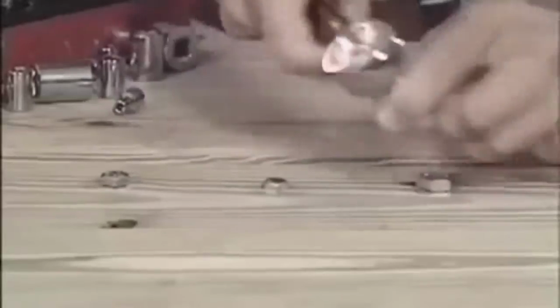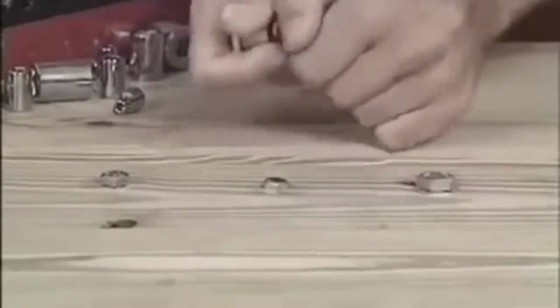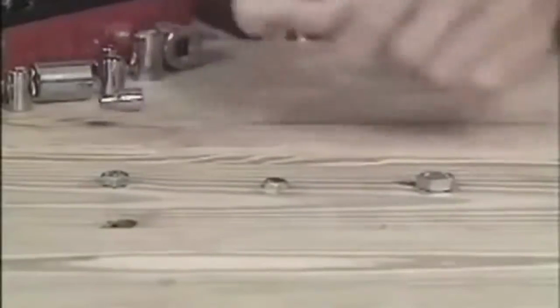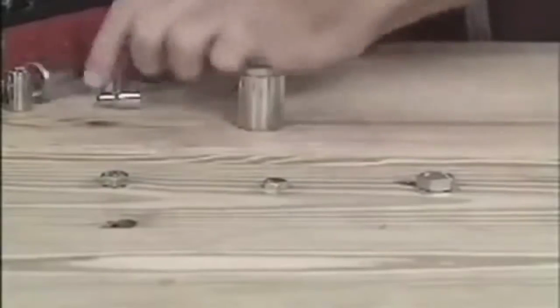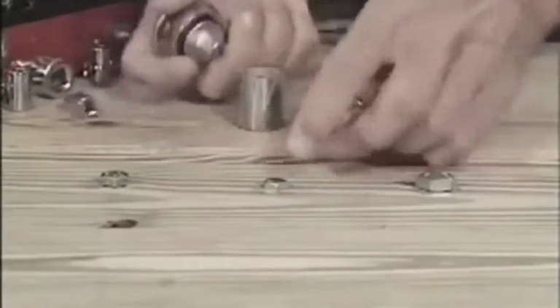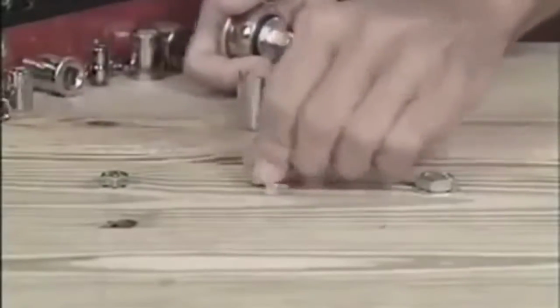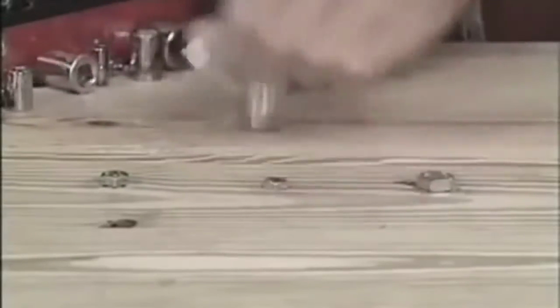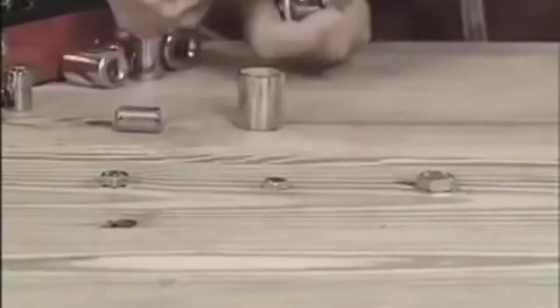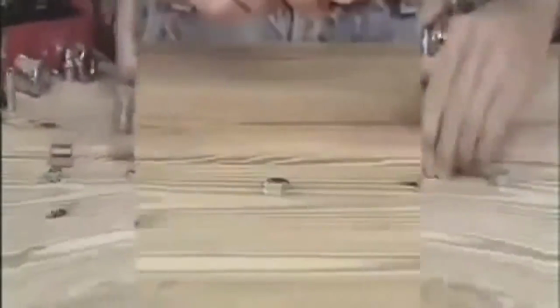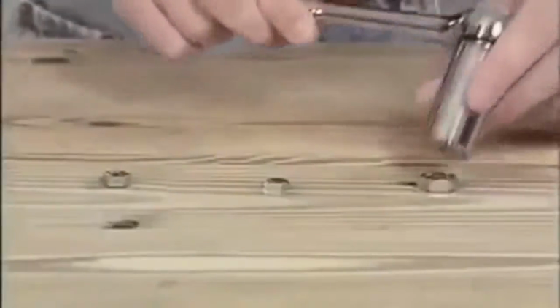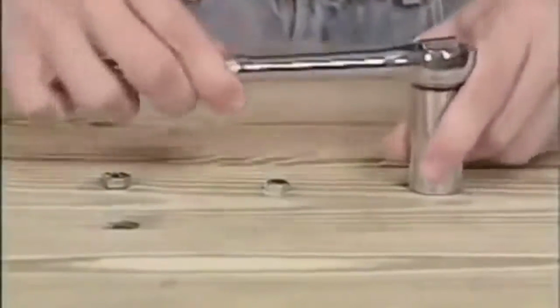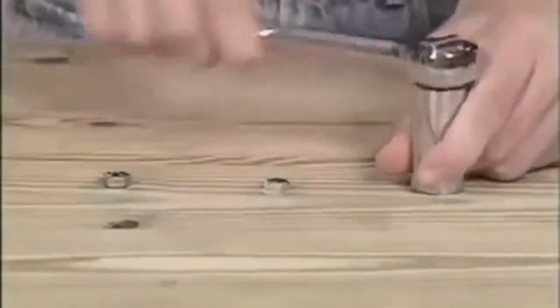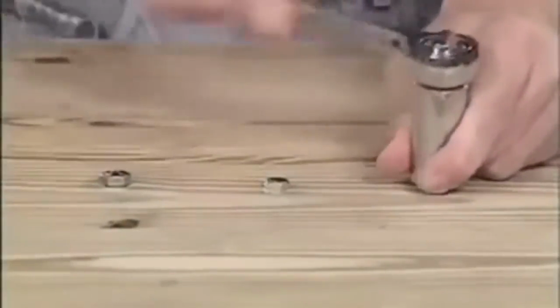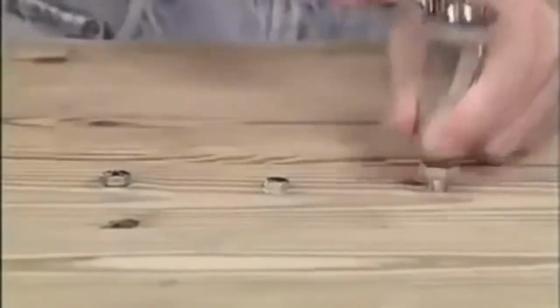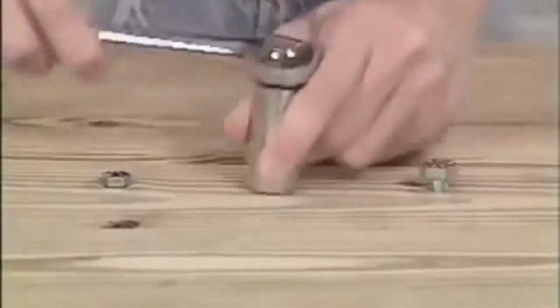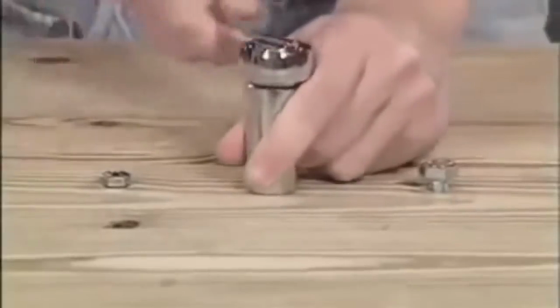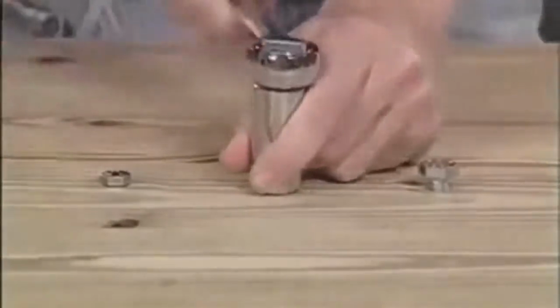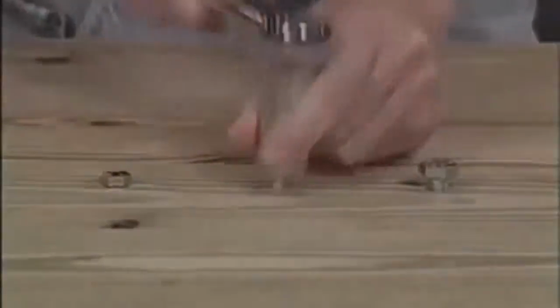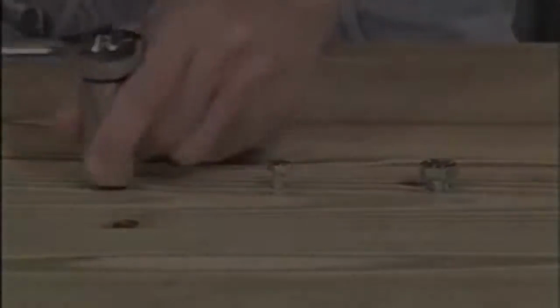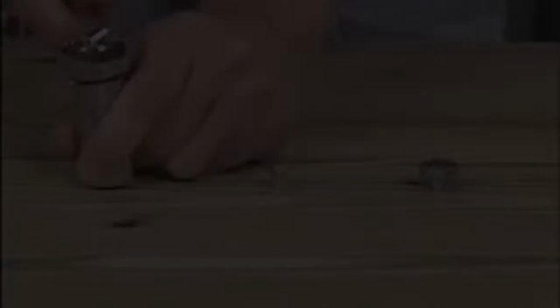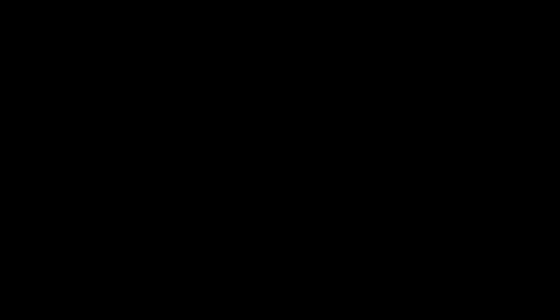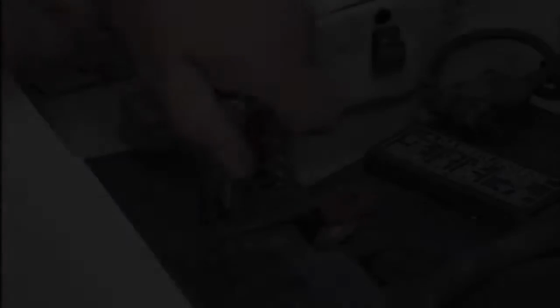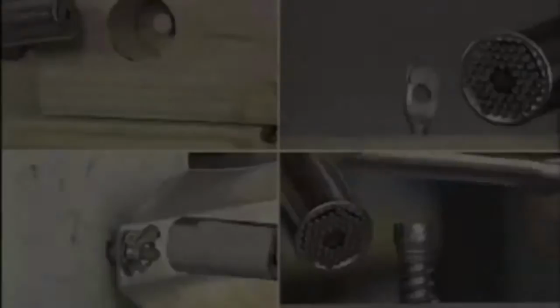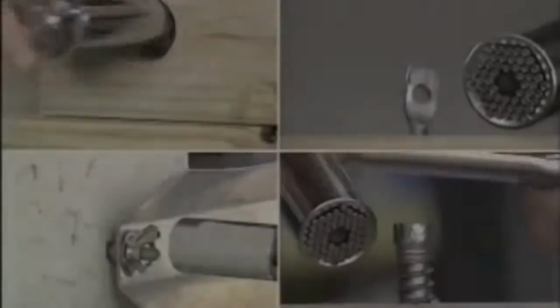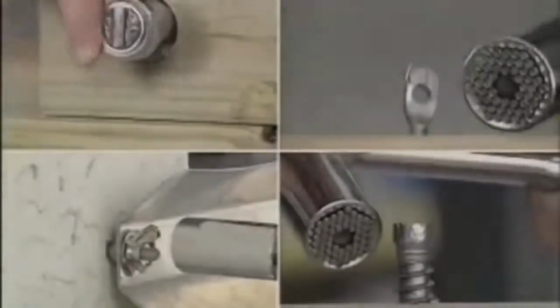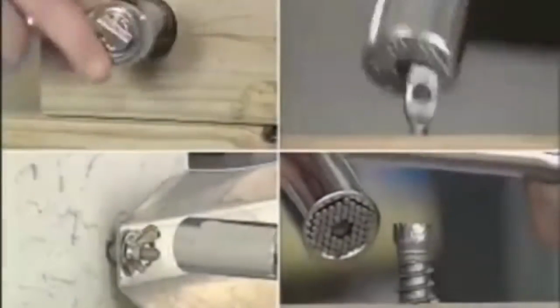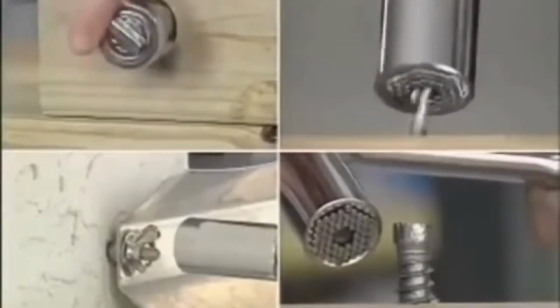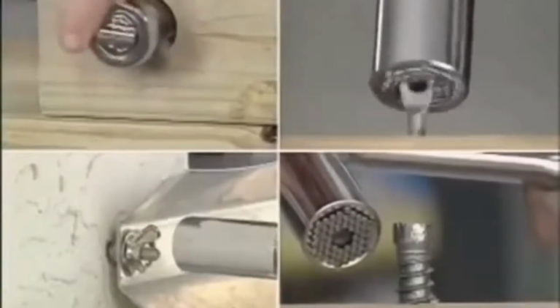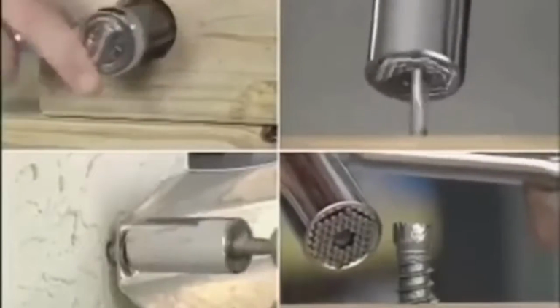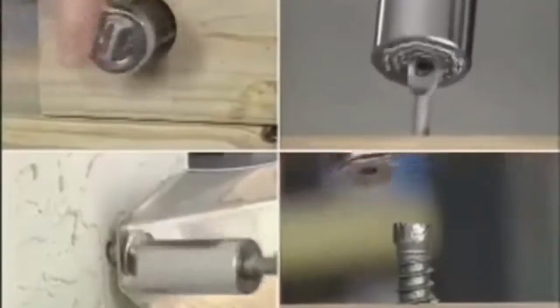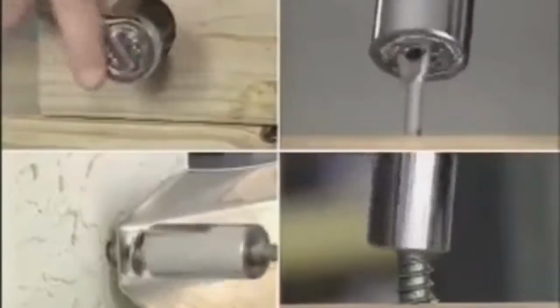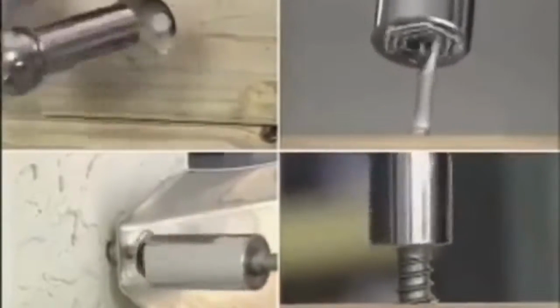Look, this man is using a regular socket set — he has to change with every bolt. But this man is using the Gator Grip: there's no fumbling, no searching, no changing. It can remove recessed, odd shaped, even damaged and stripped nuts and bolts.